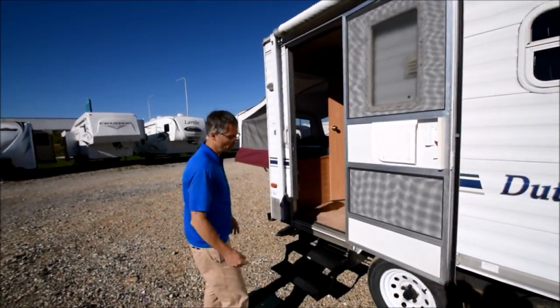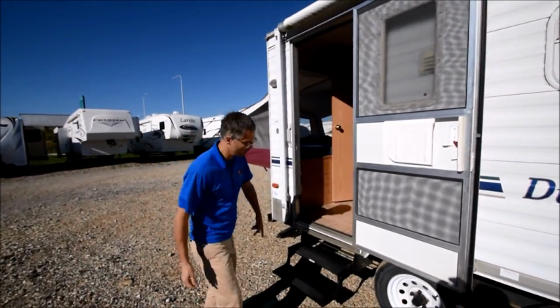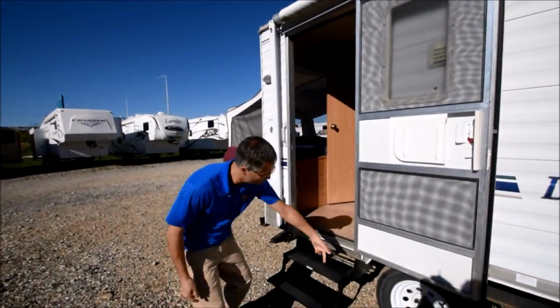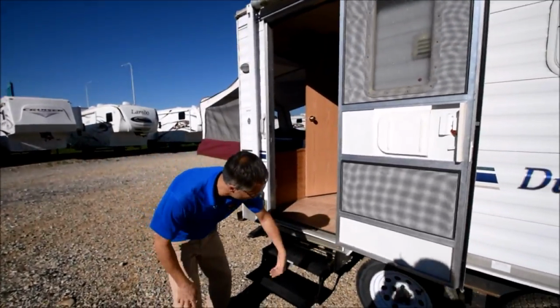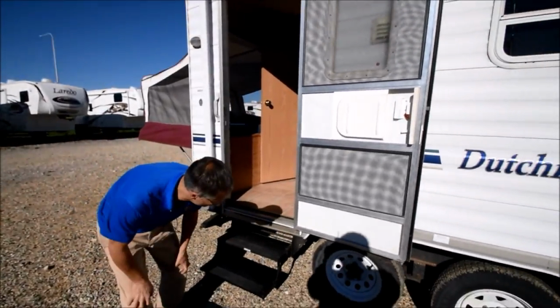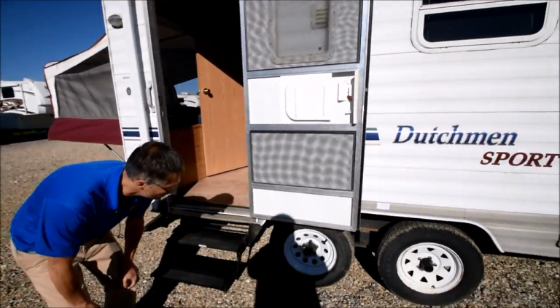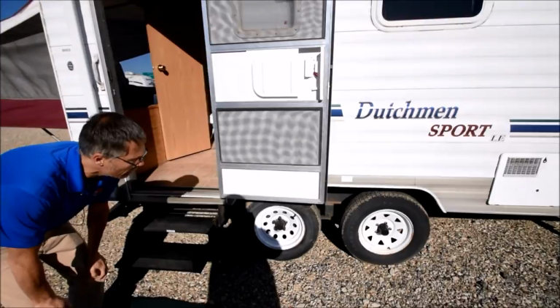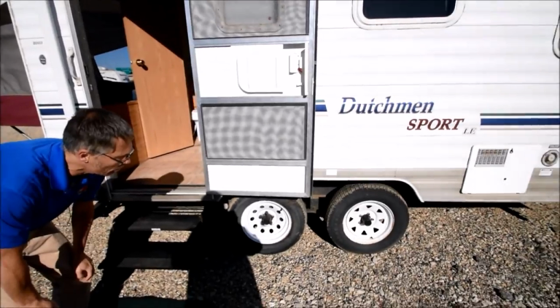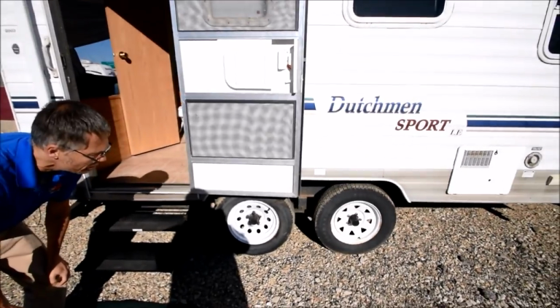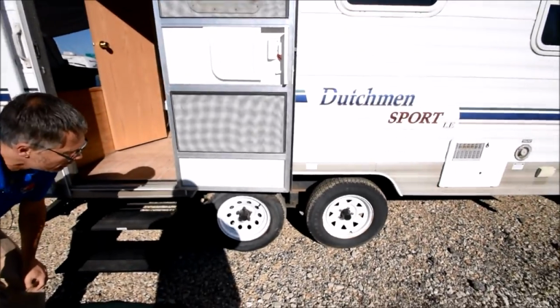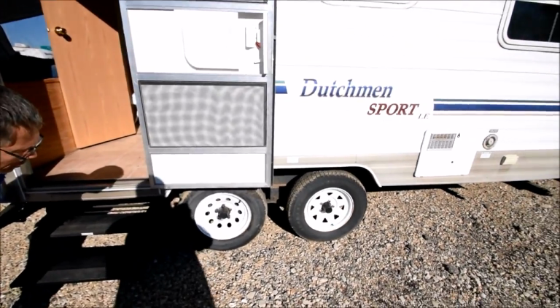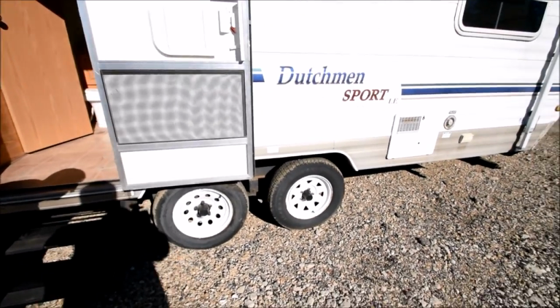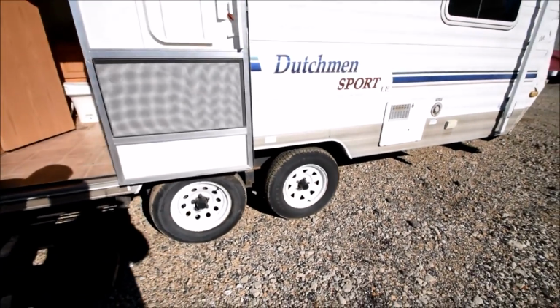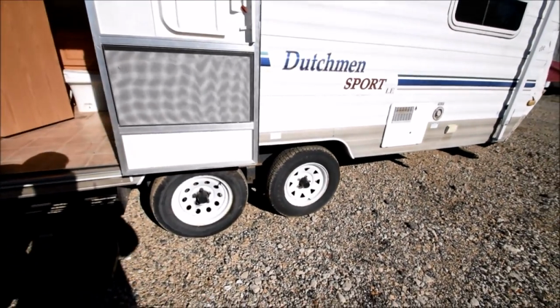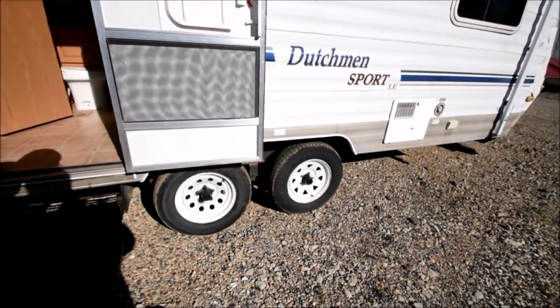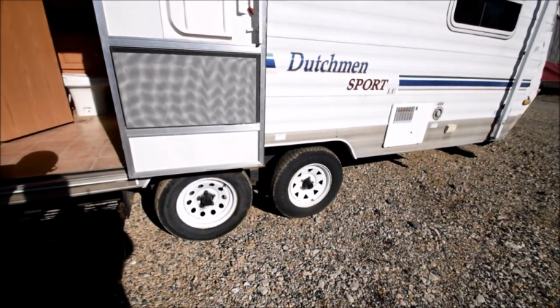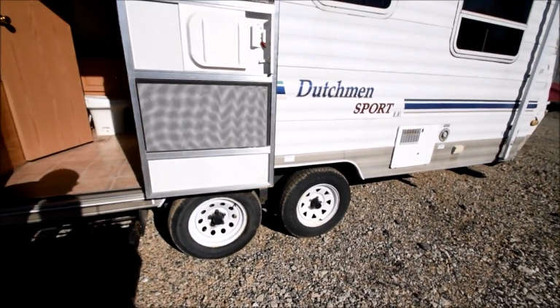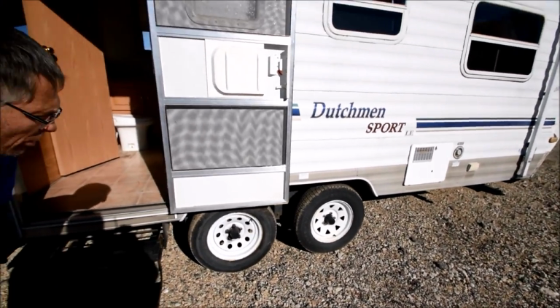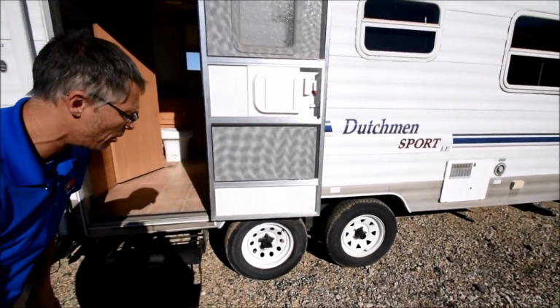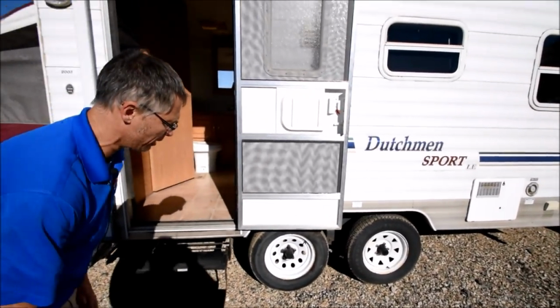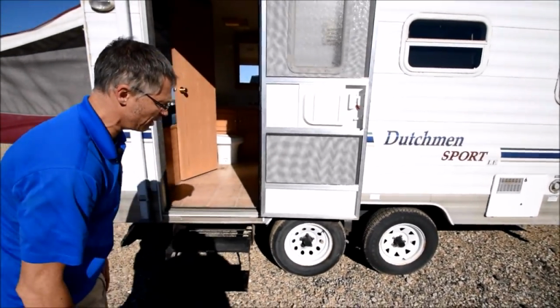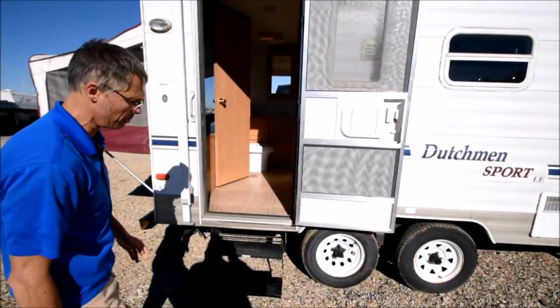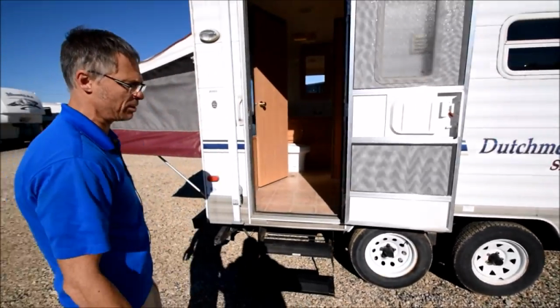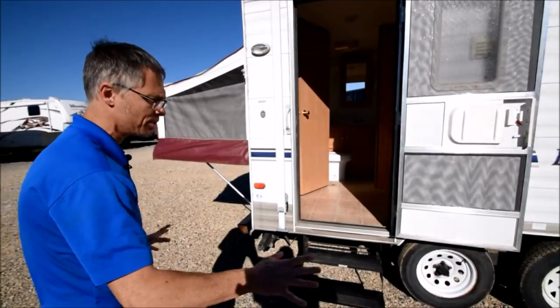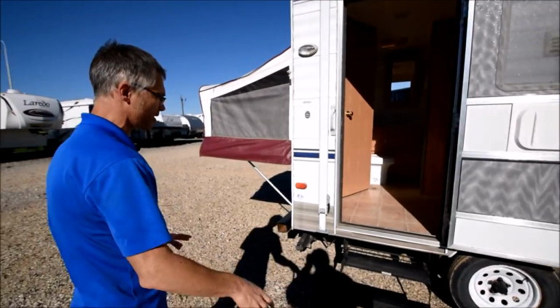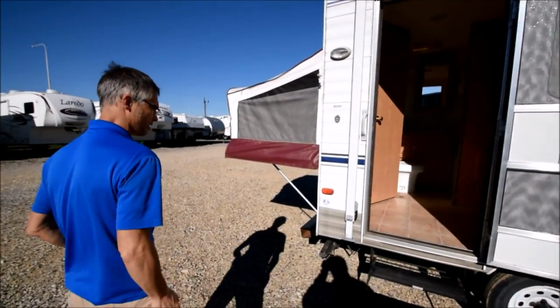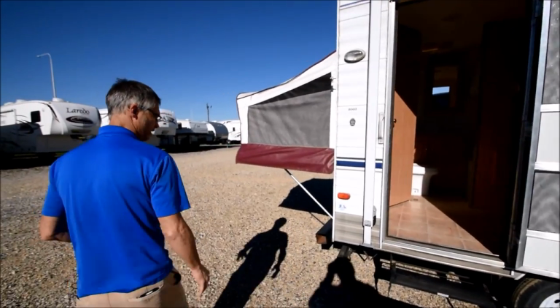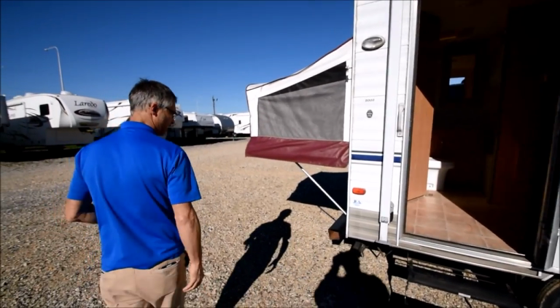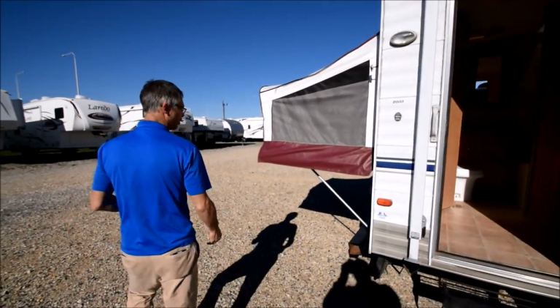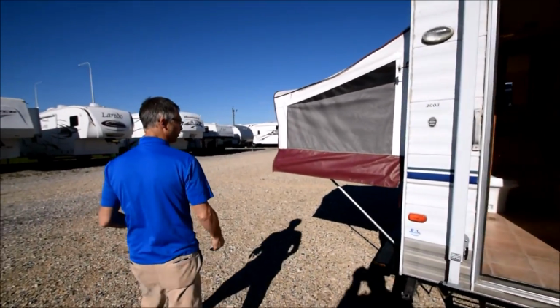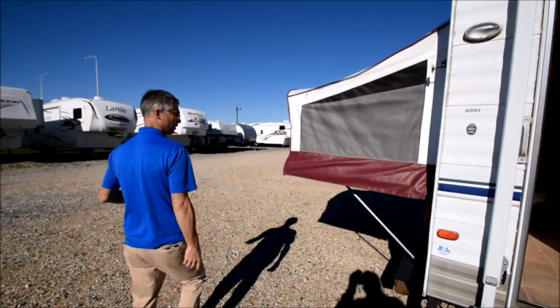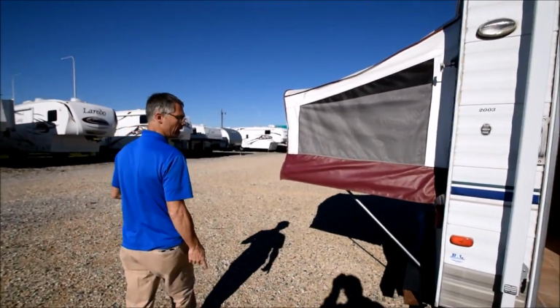Tires are older too. I mean, they don't look all dry rotted or worn out, but some of them are mismatched and they're definitely older tires.